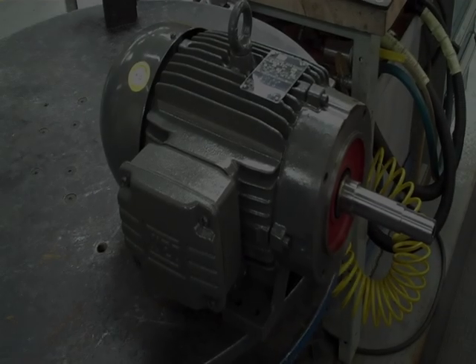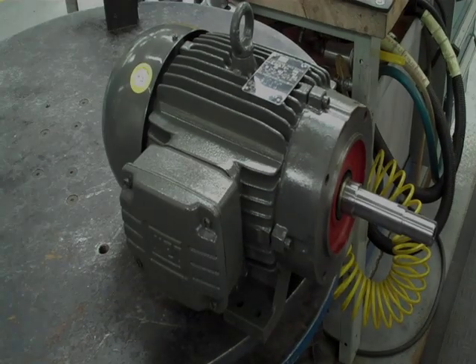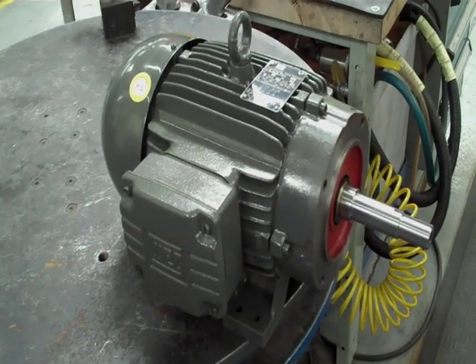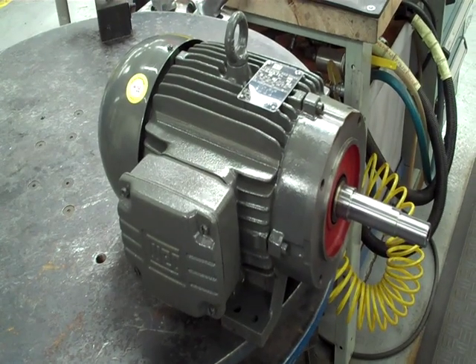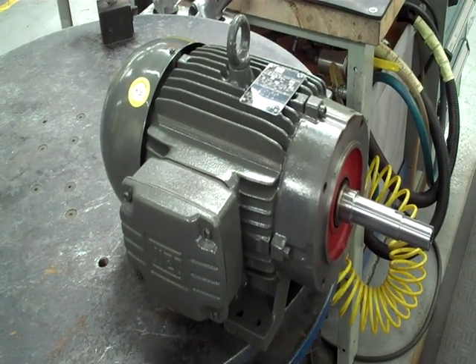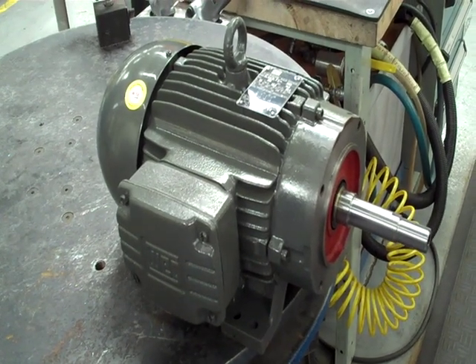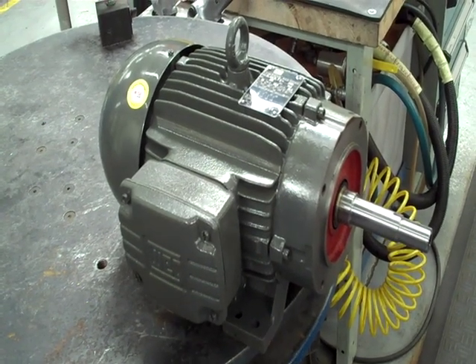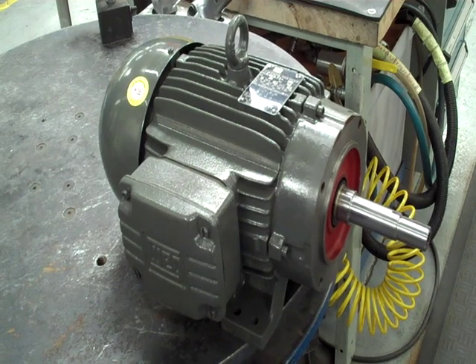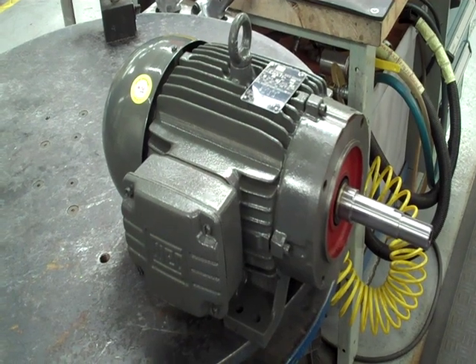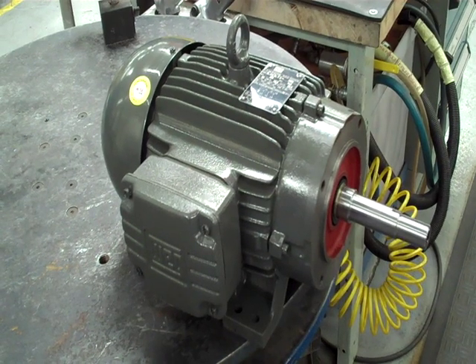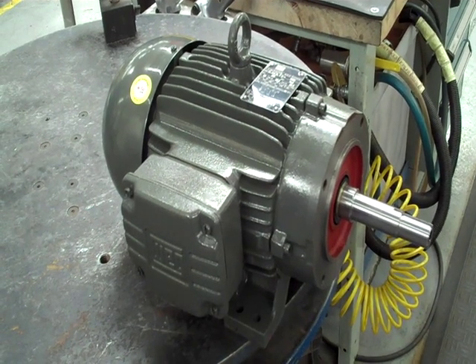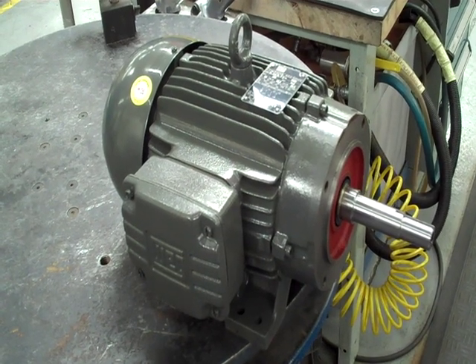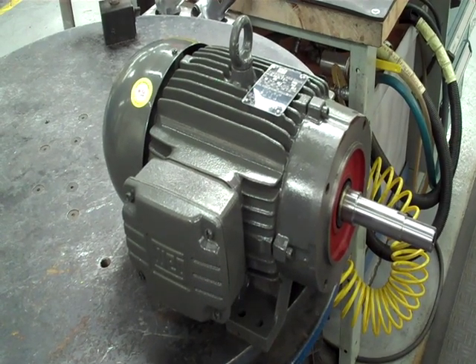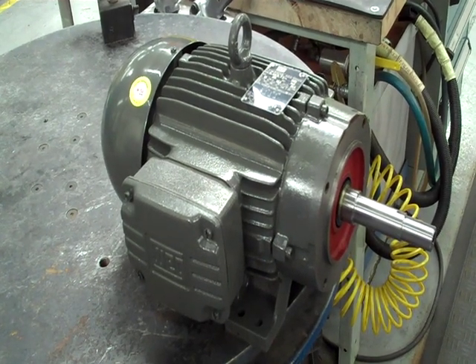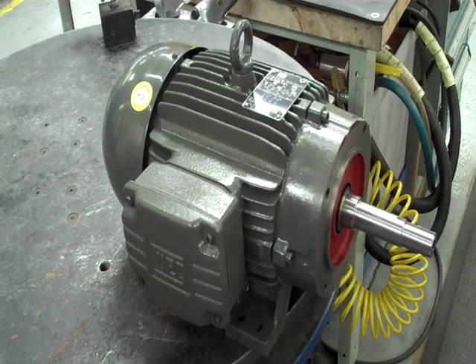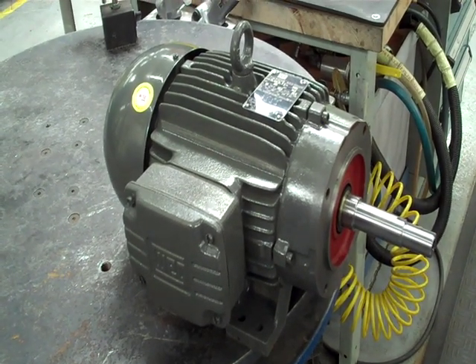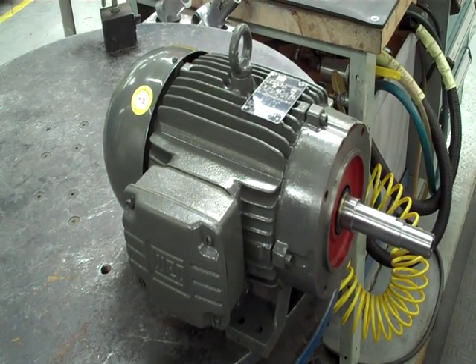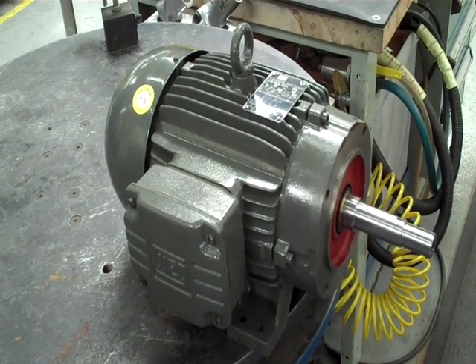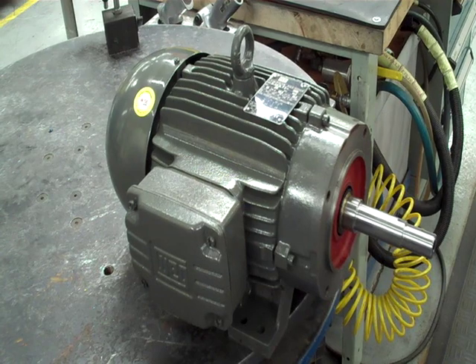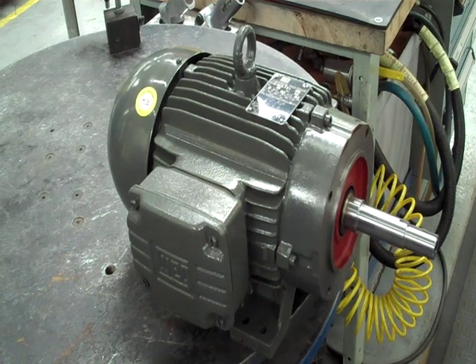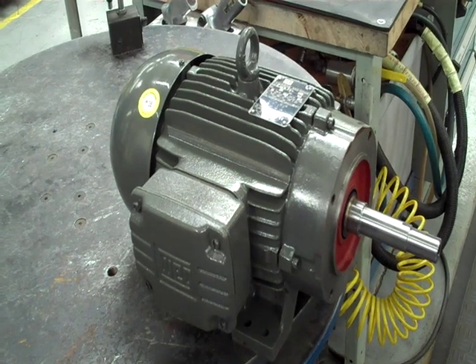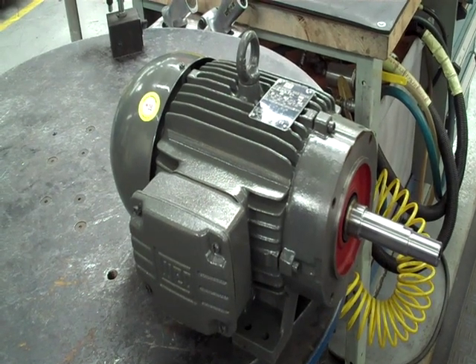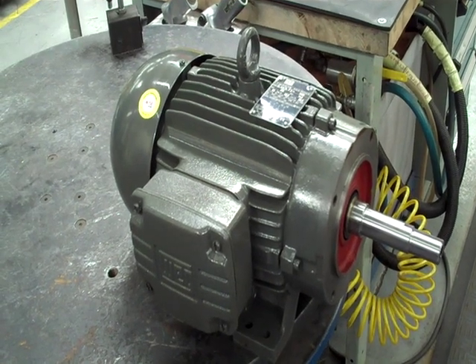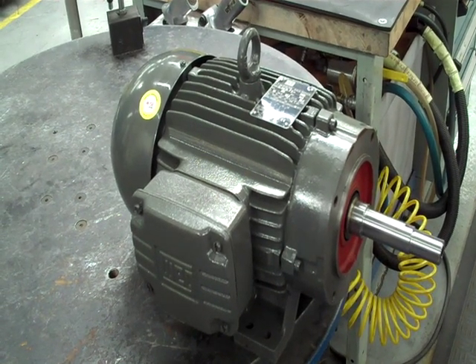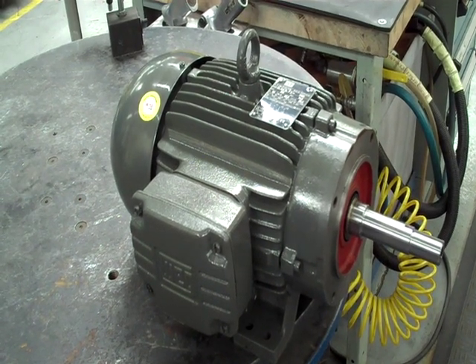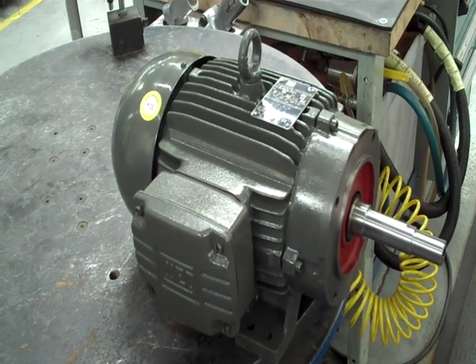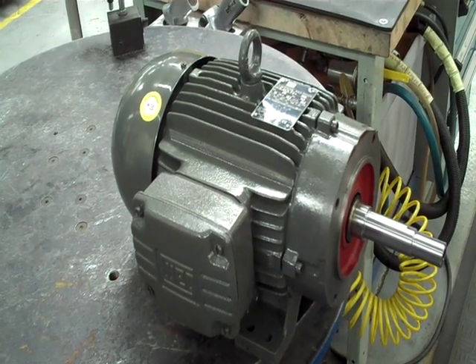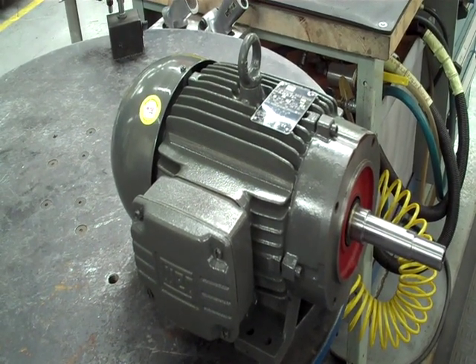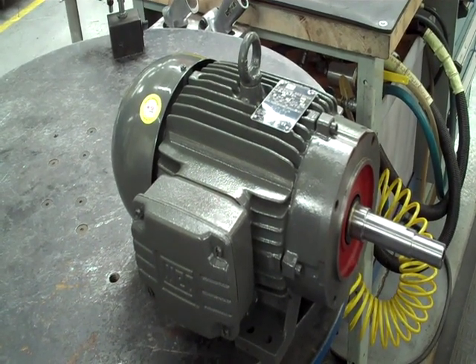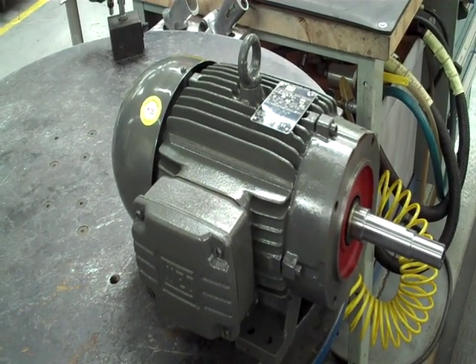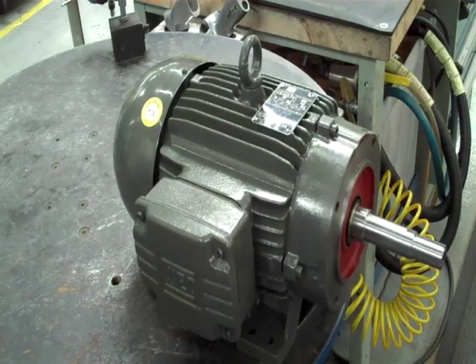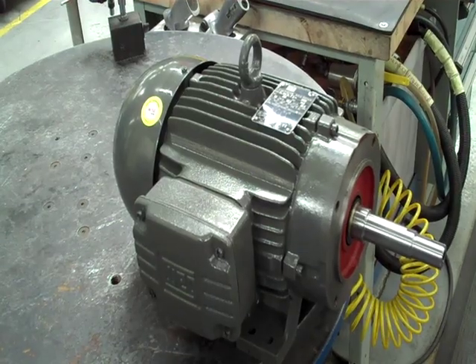Here we are at Griswold EF and G series pumps. We're going to be showing you how to put a mechanical seal into it. The EF and G series pumps use either the JM or JT frame motor, and we'll be installing a John Crane Type 21 component seal.